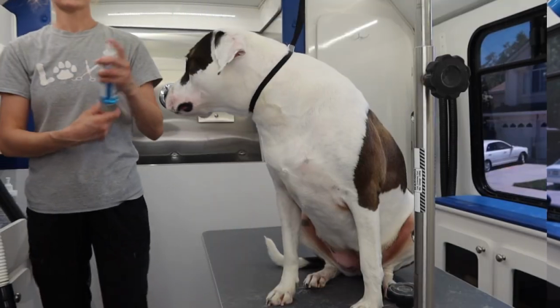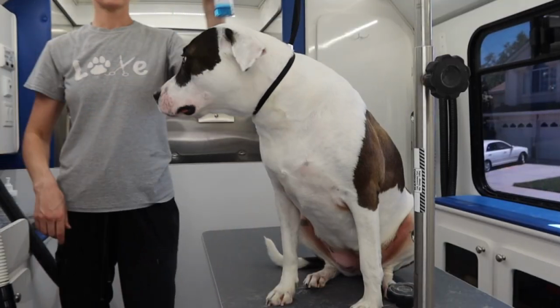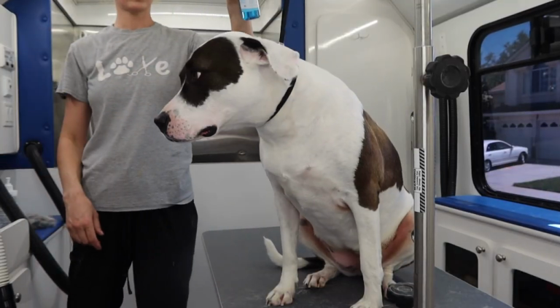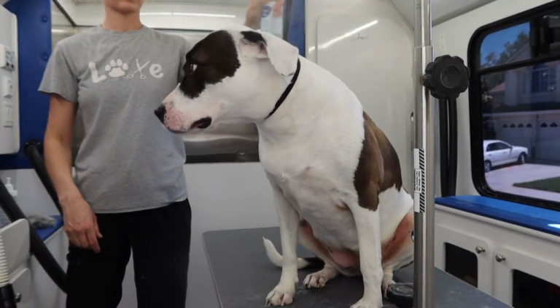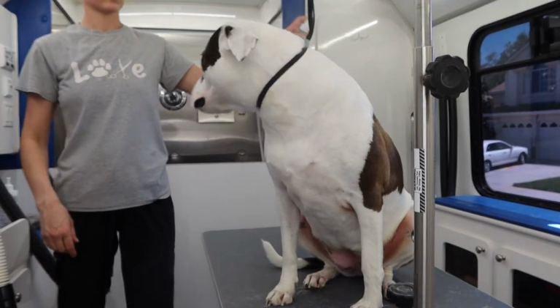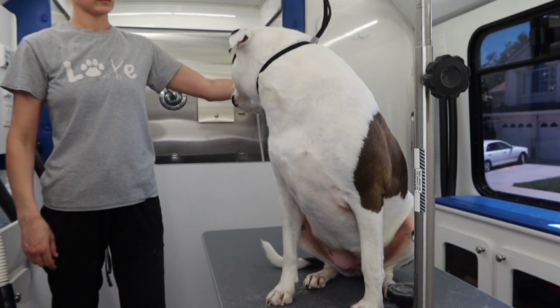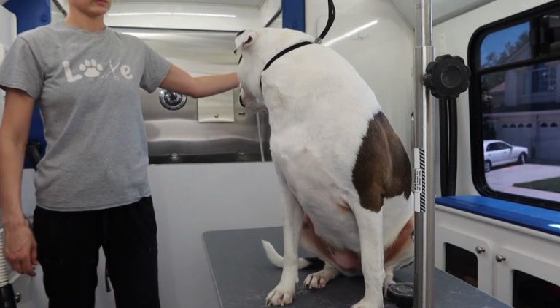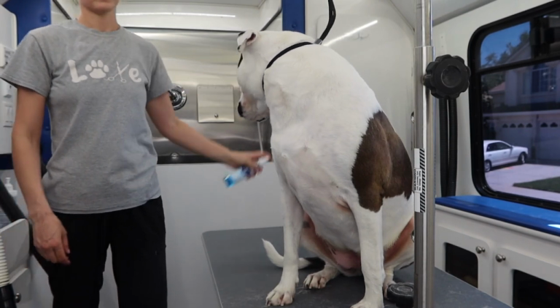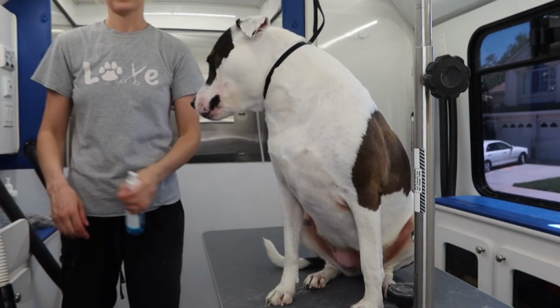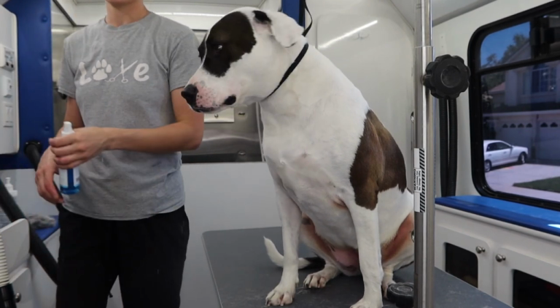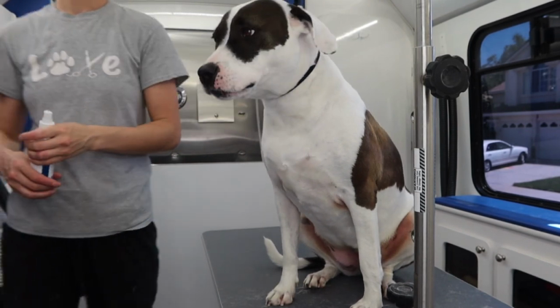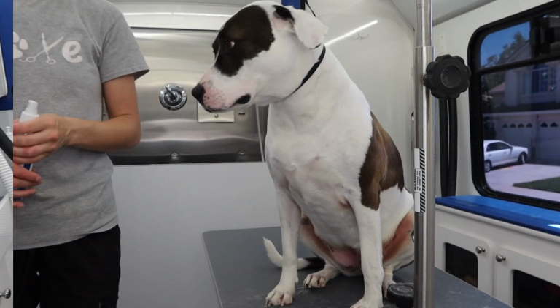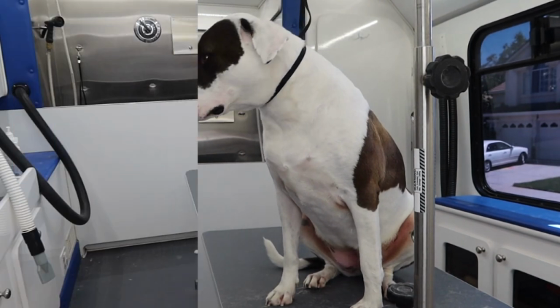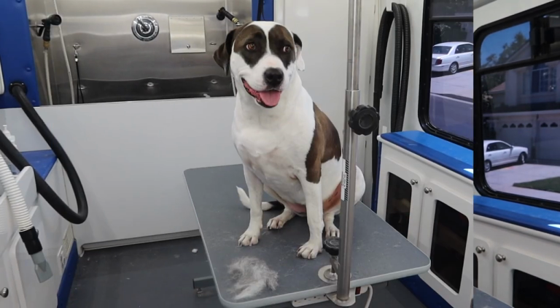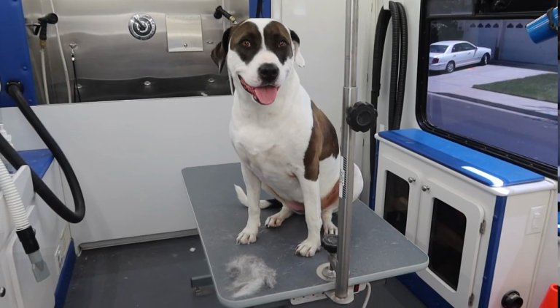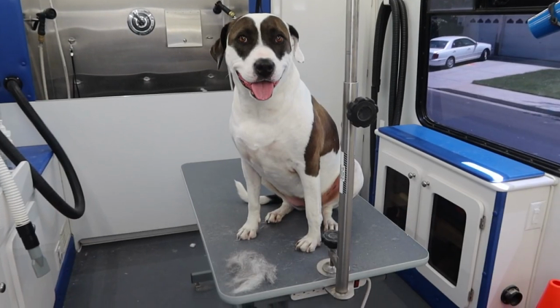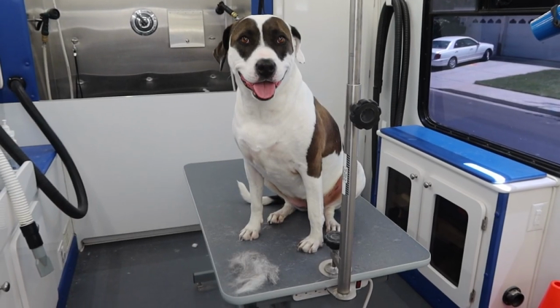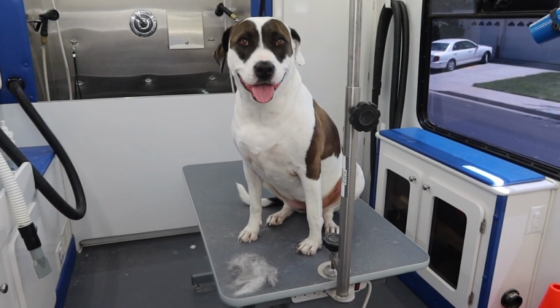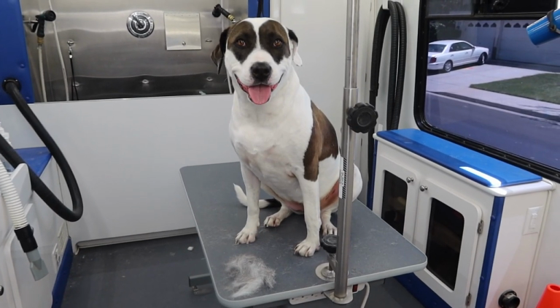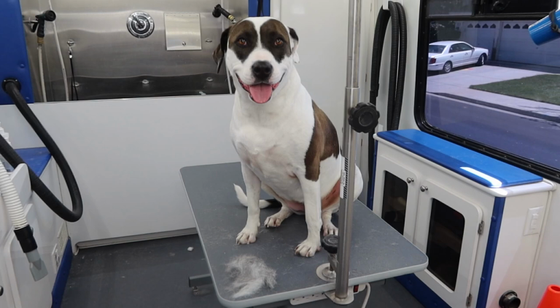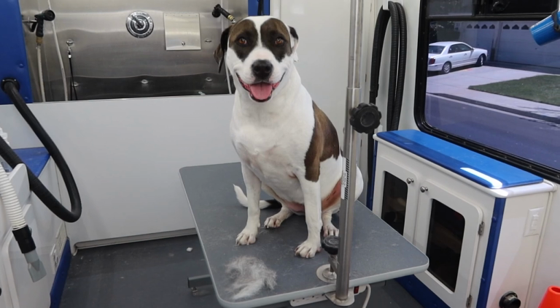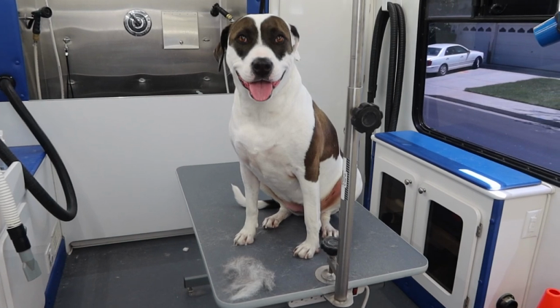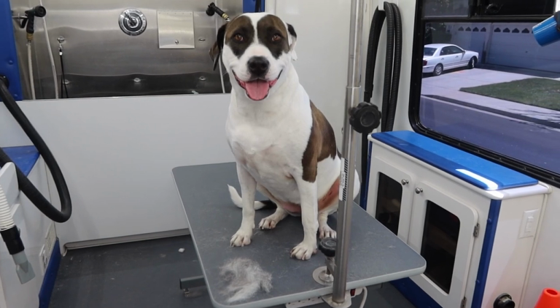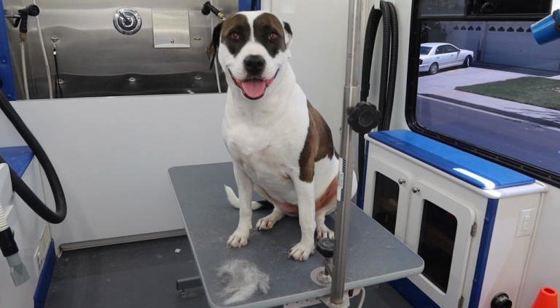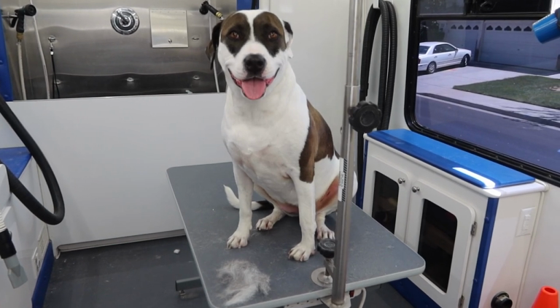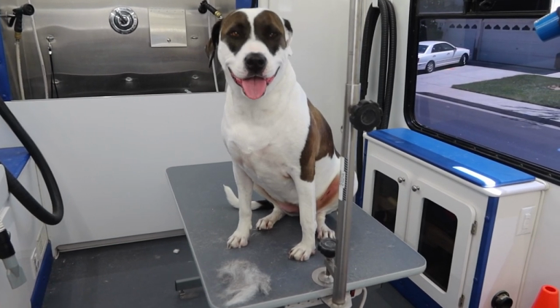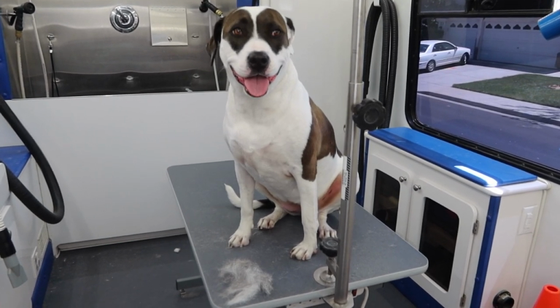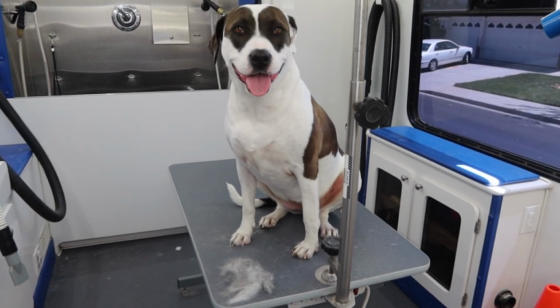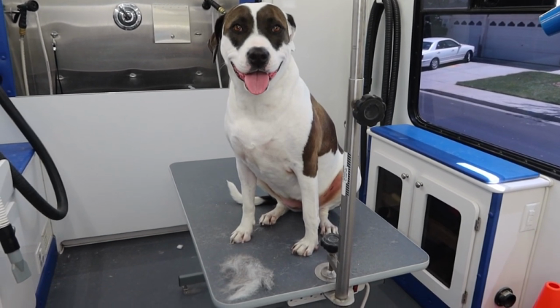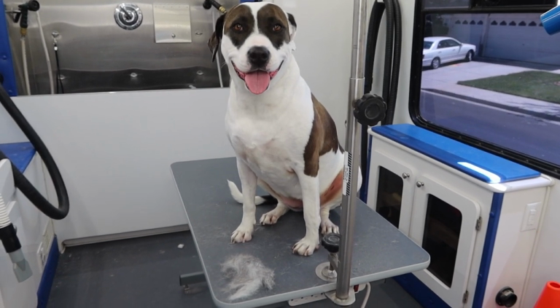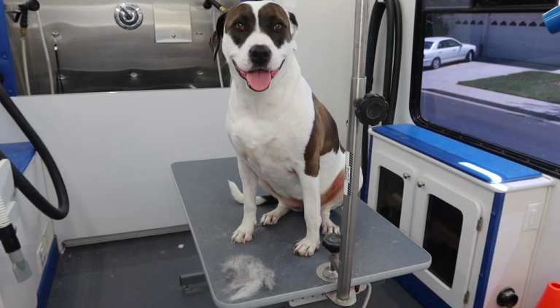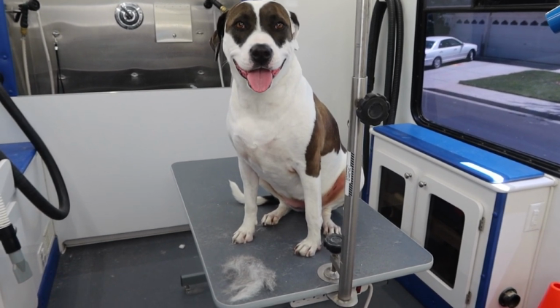After I have thoroughly brushed her, I give her a spritz of baby powder cologne. She's done, and you can tell by the happy look on her face that not only is she looking better but she's feeling better too.